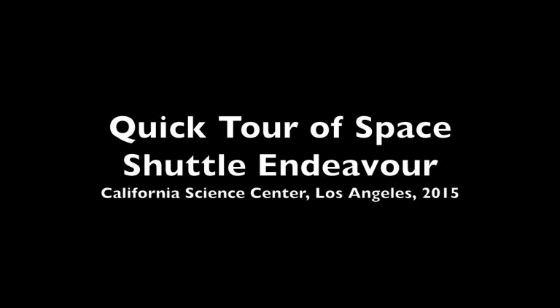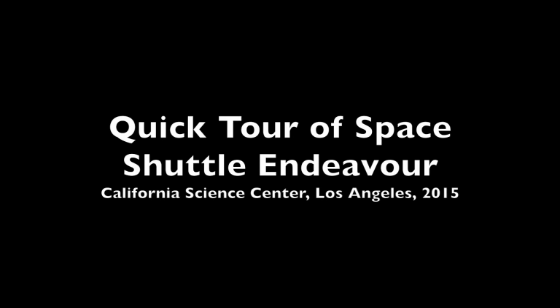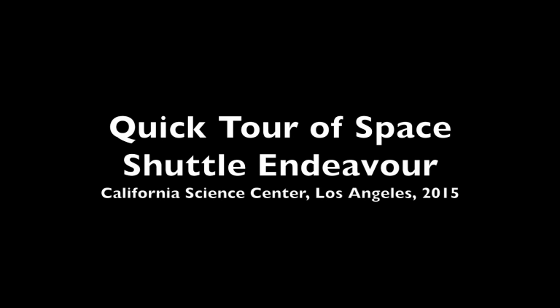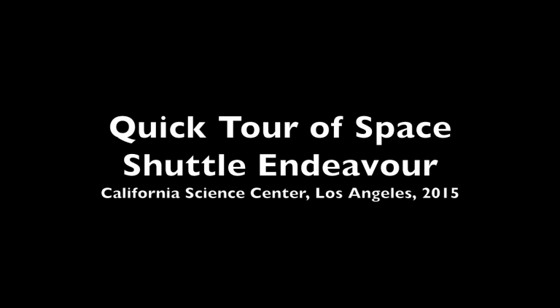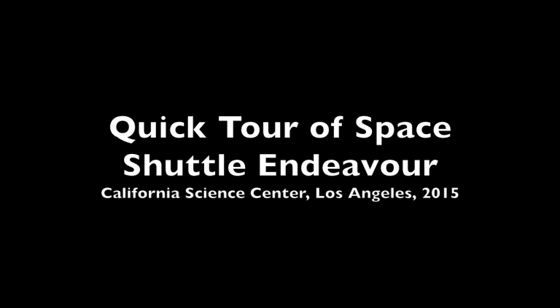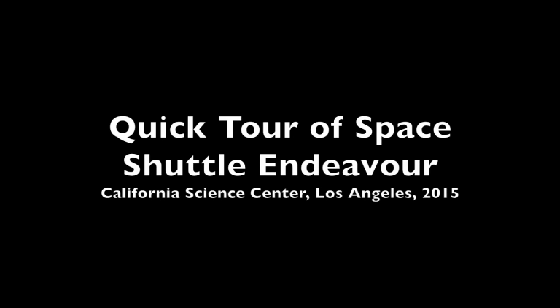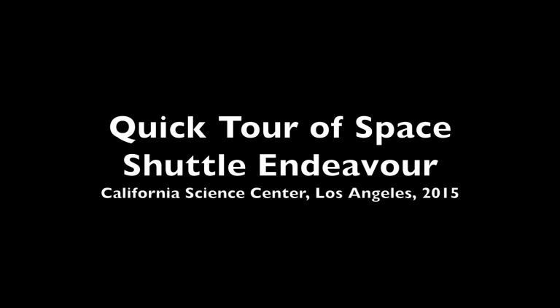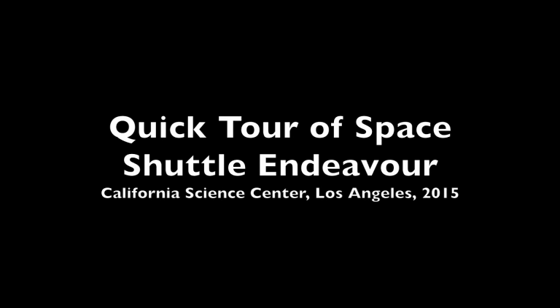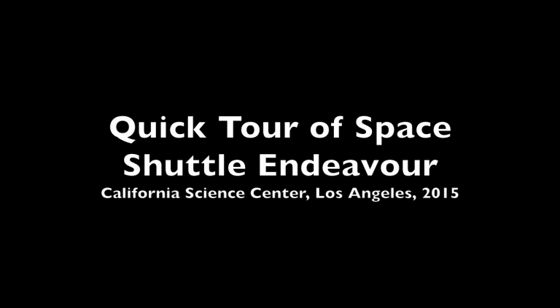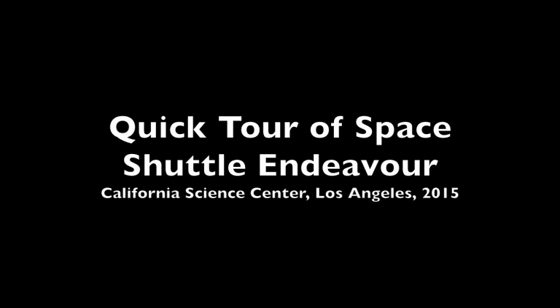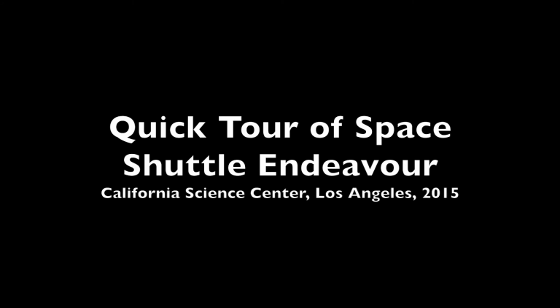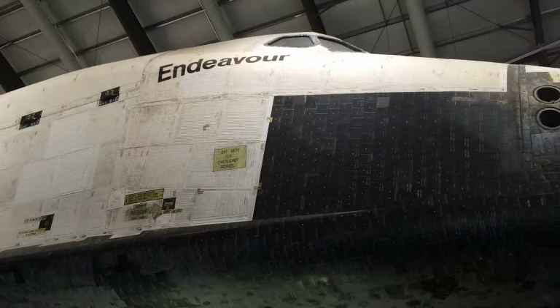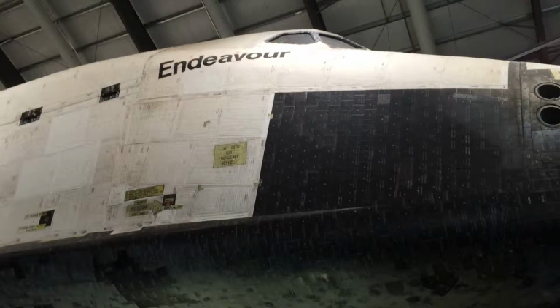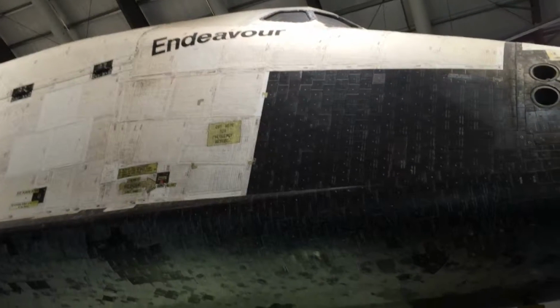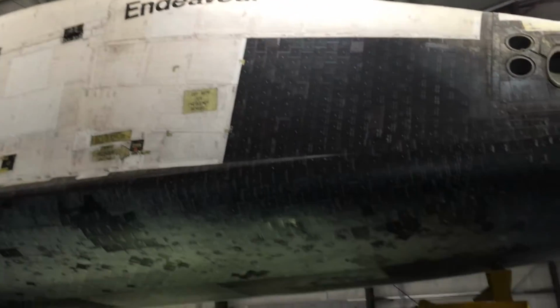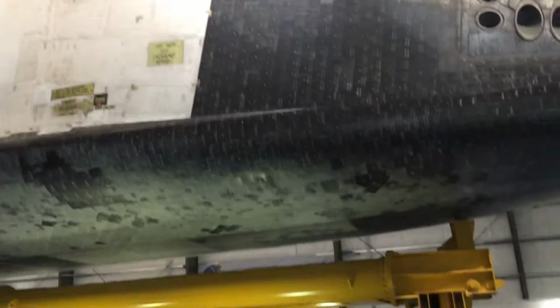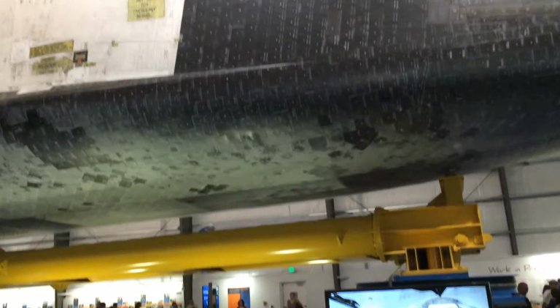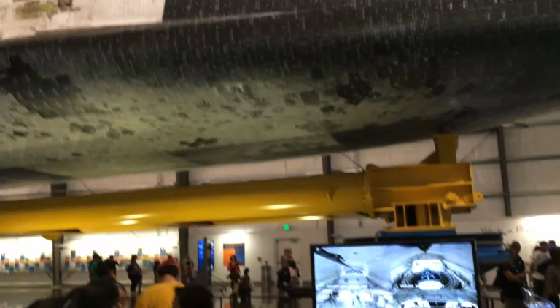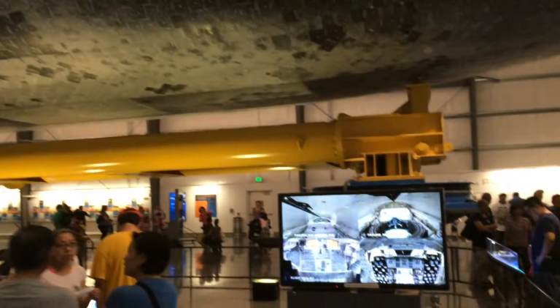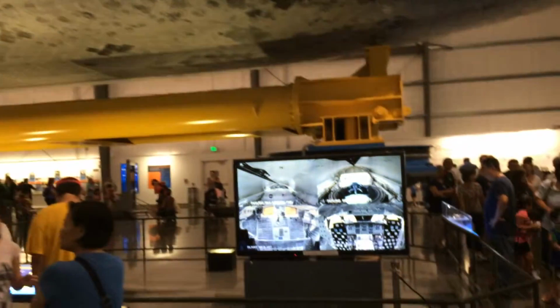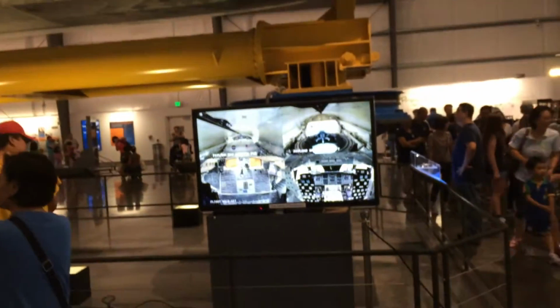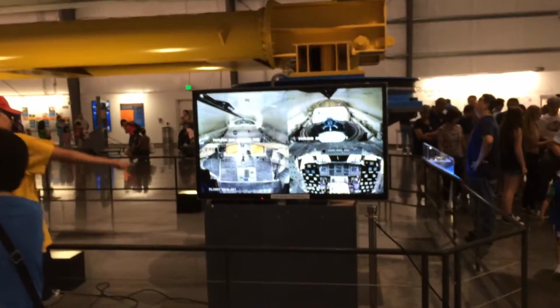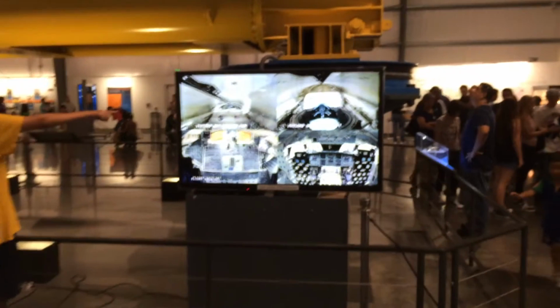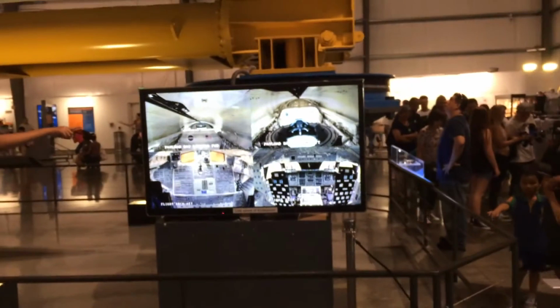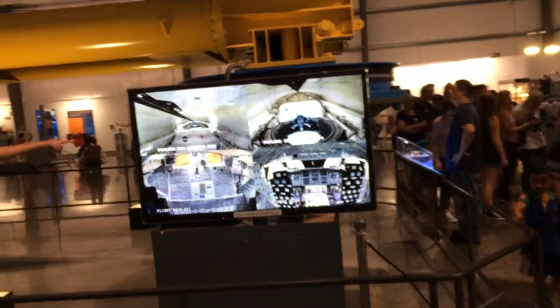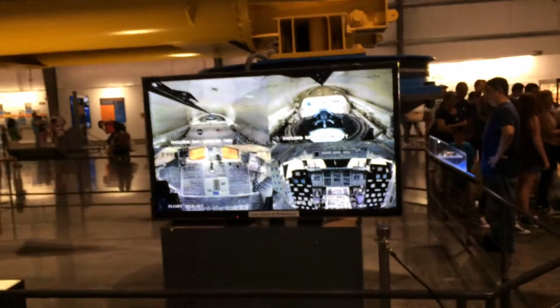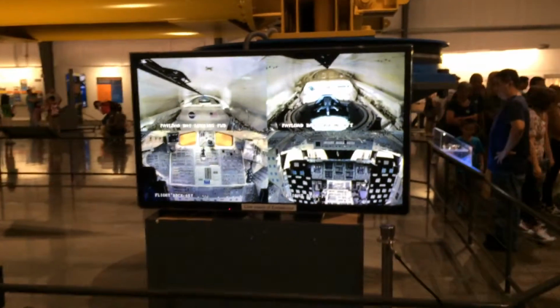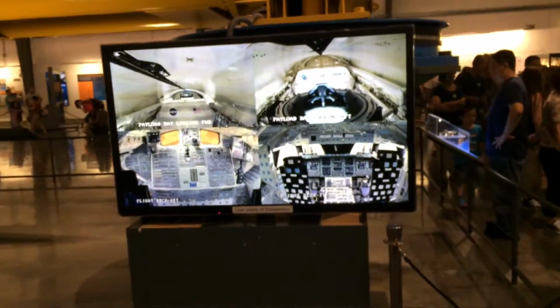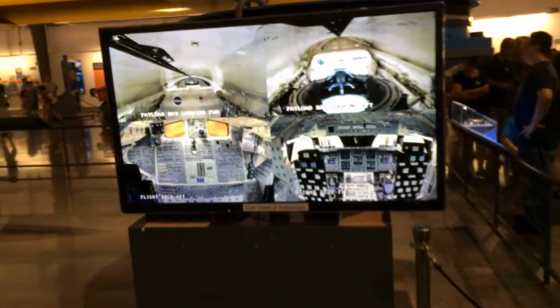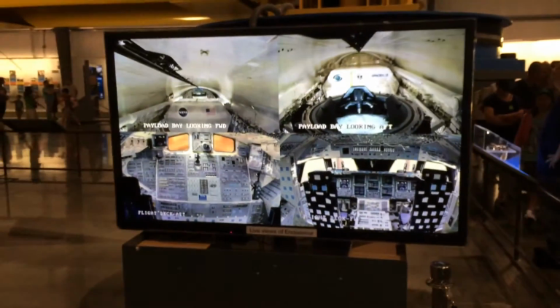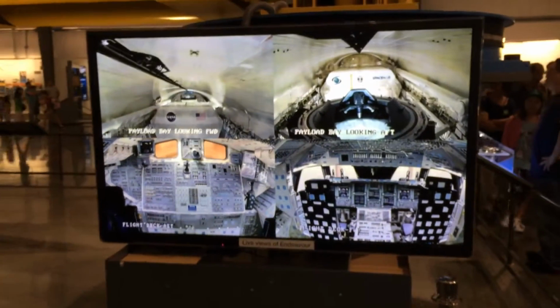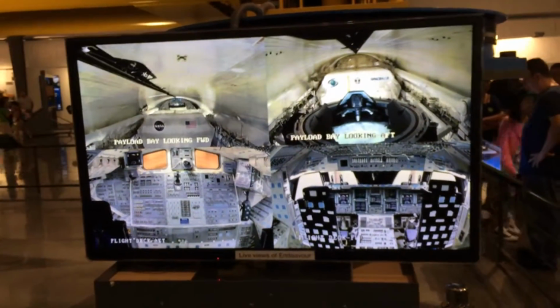Hi and welcome to my minute and a half tour of the retired Space Shuttle Endeavour in its current home at the California Science Center in Los Angeles. Now although you can't enter the shuttle itself, there are live cameras that show various views of the interior, which you can see on this display.